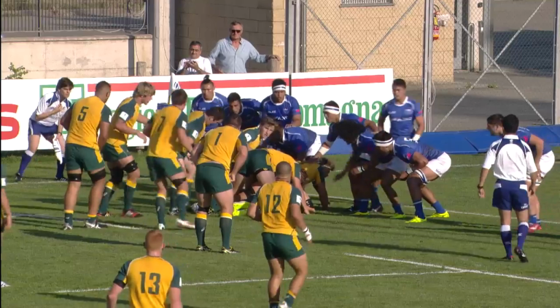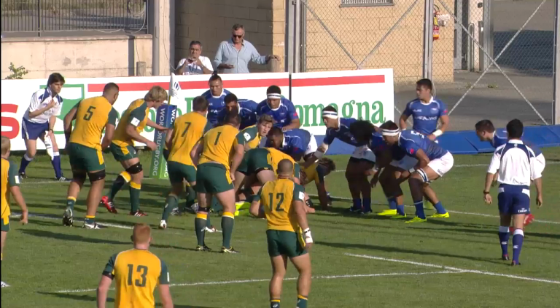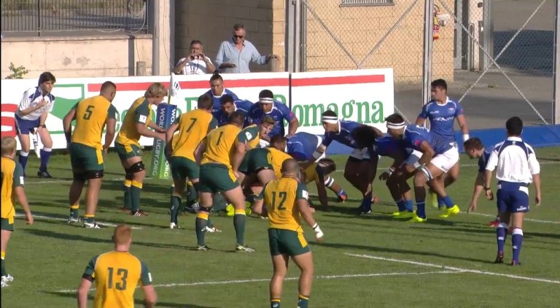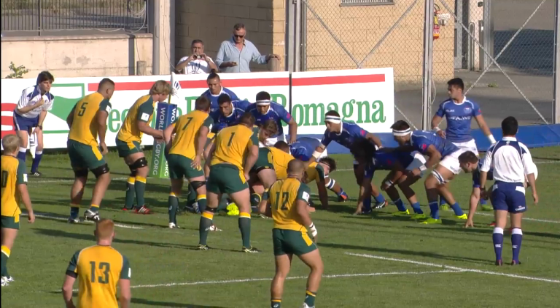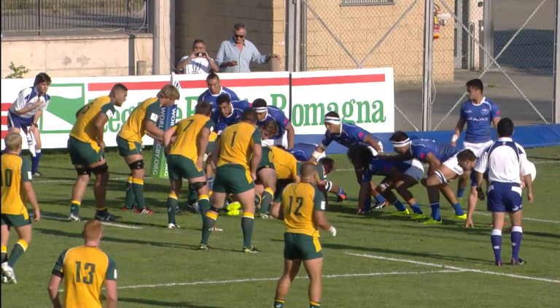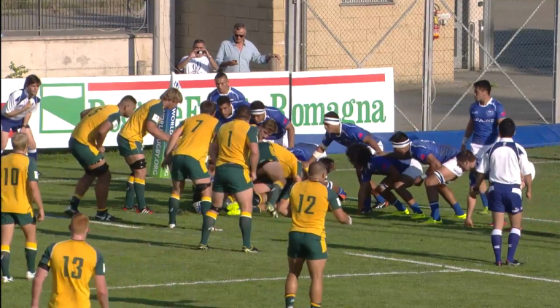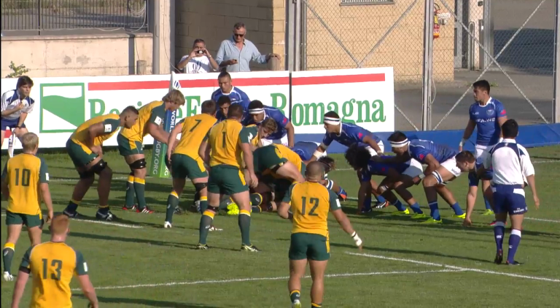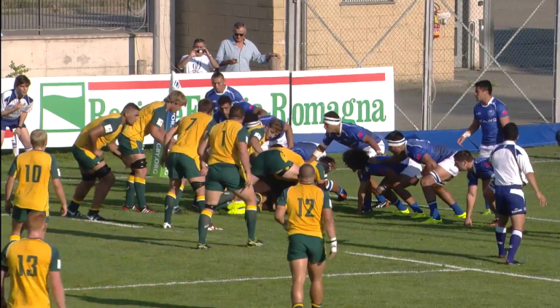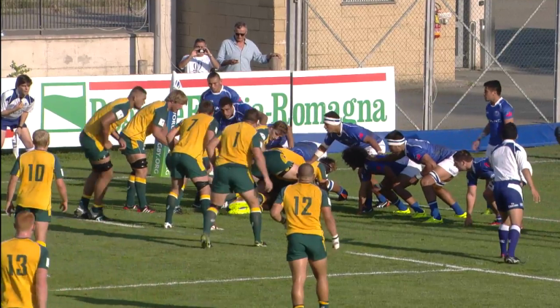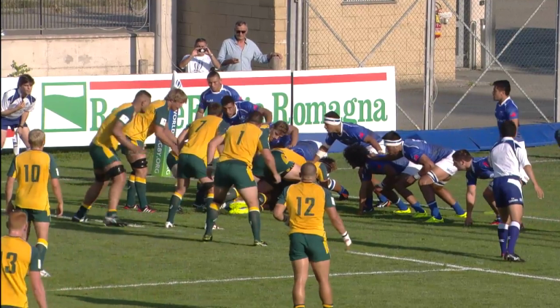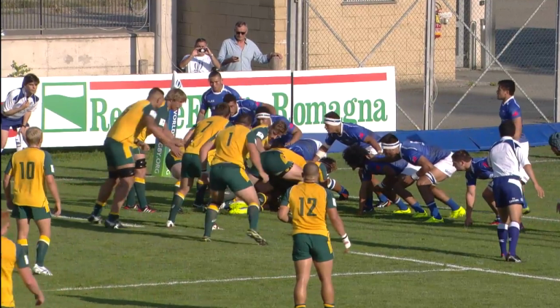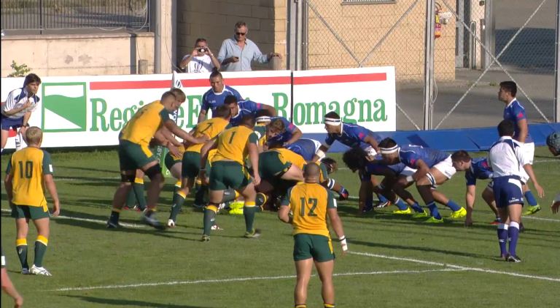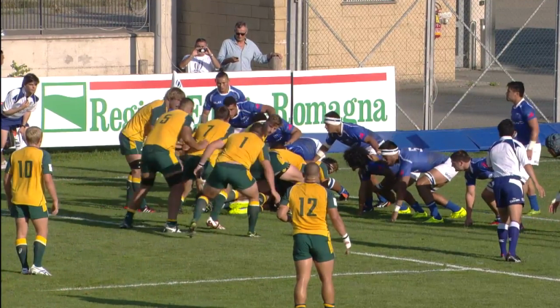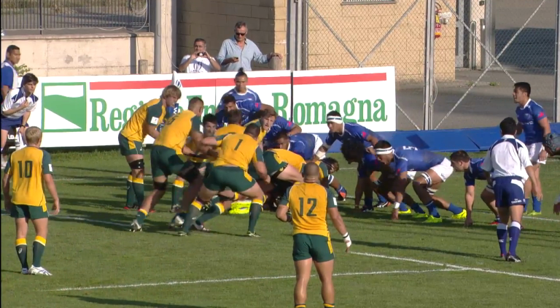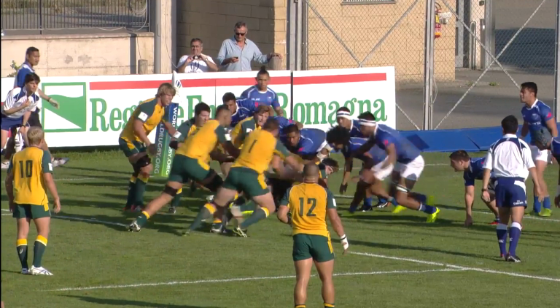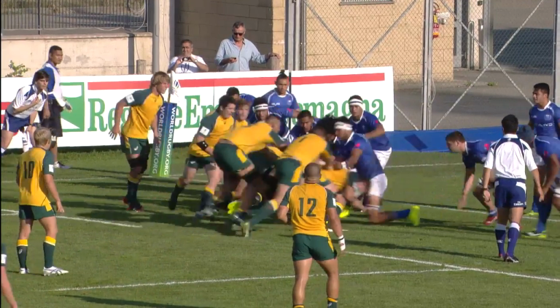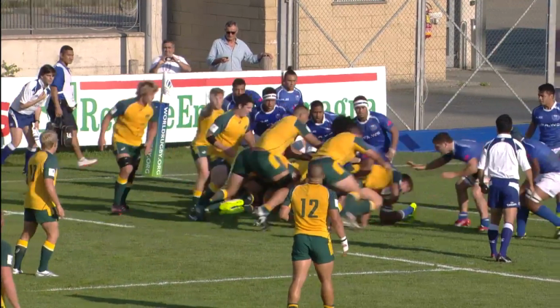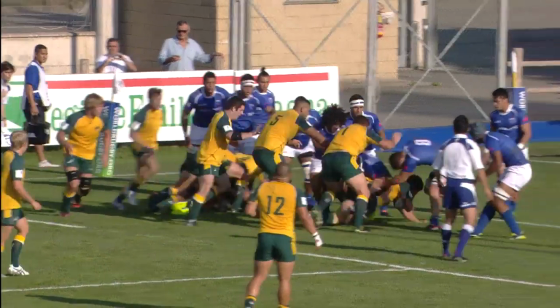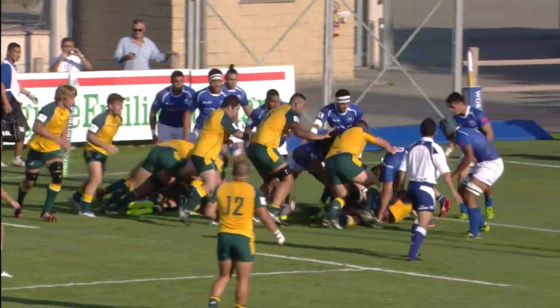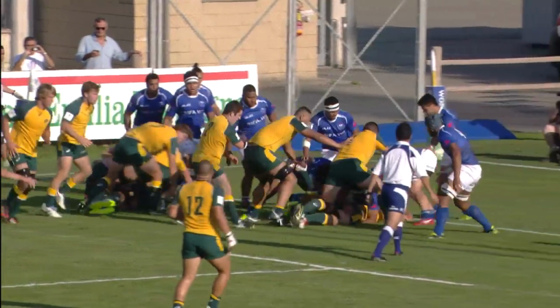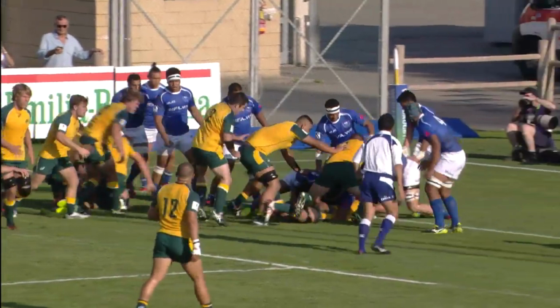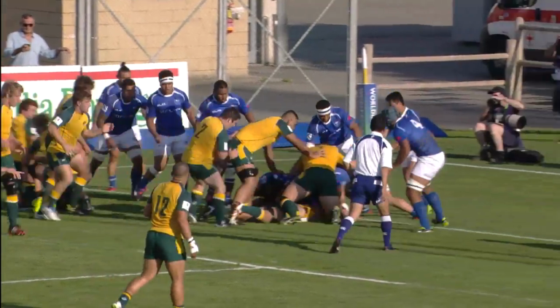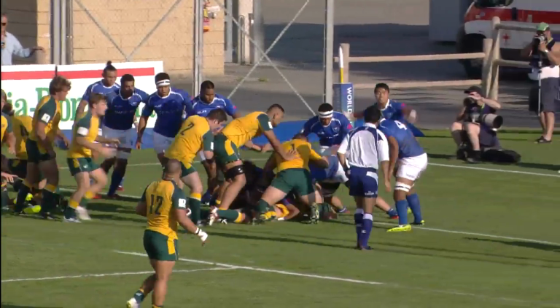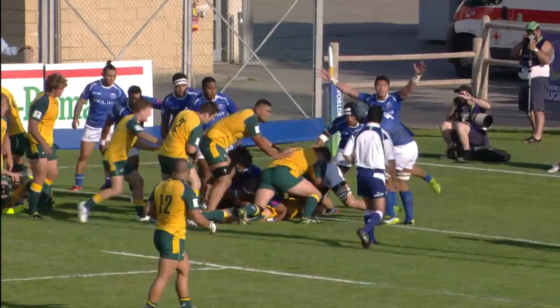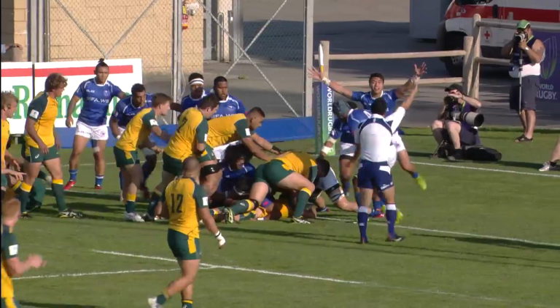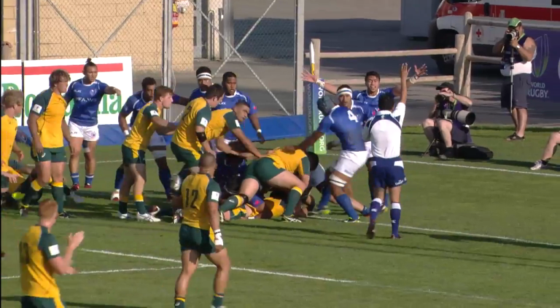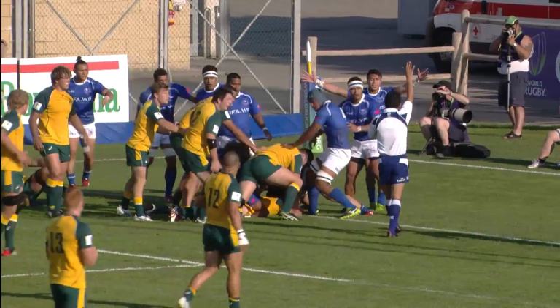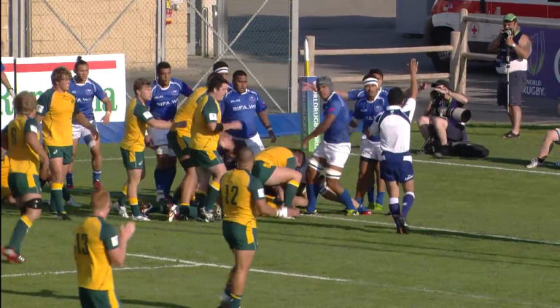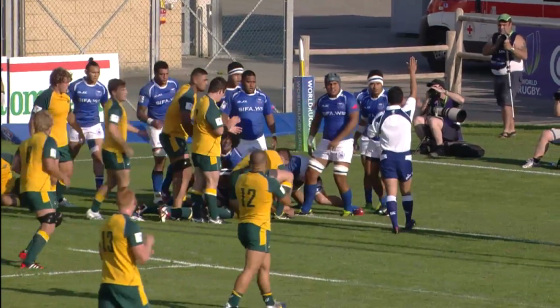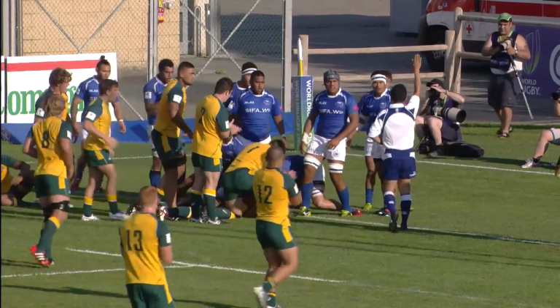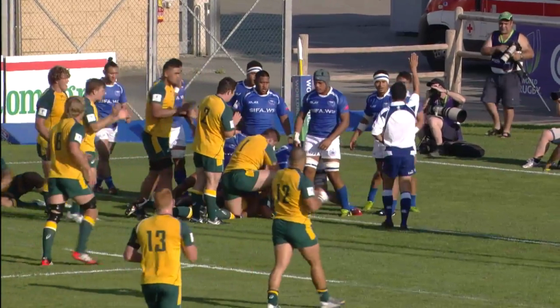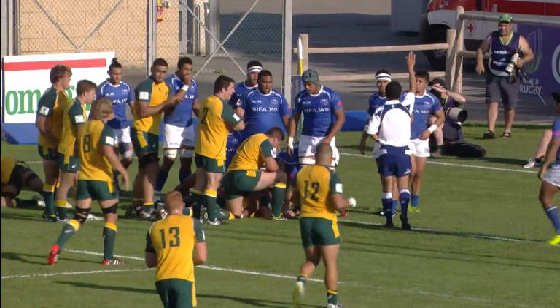Slow ball means that the Samoans' defensive line is set. Now they pop, now to the openside flanker — Gunn, and Gunn's got the first try!